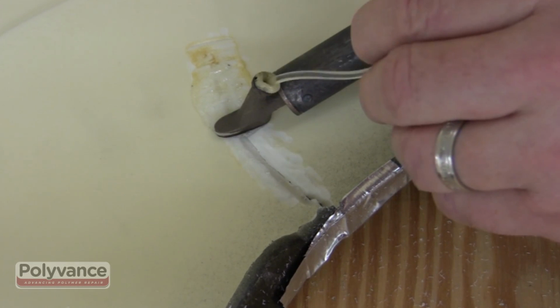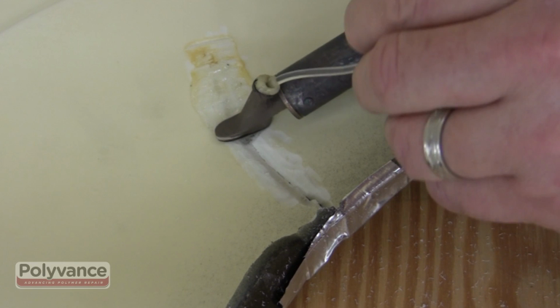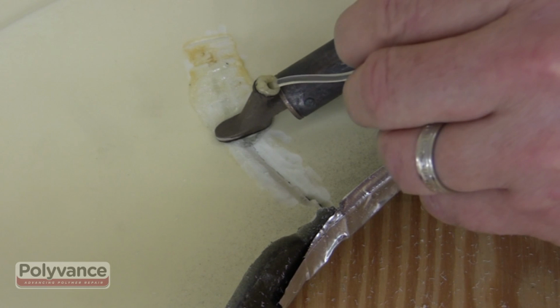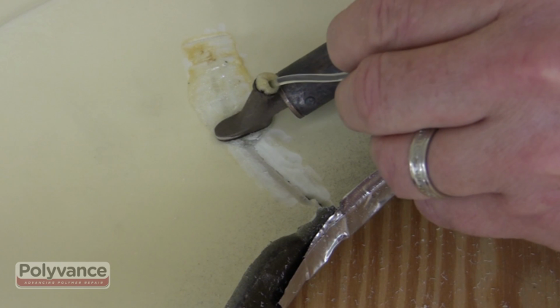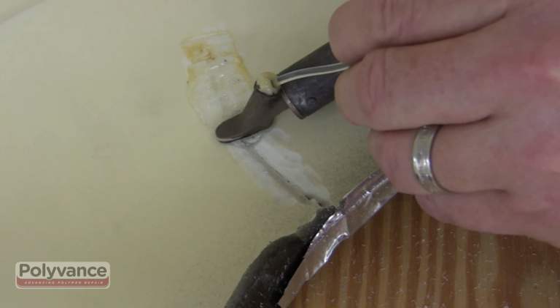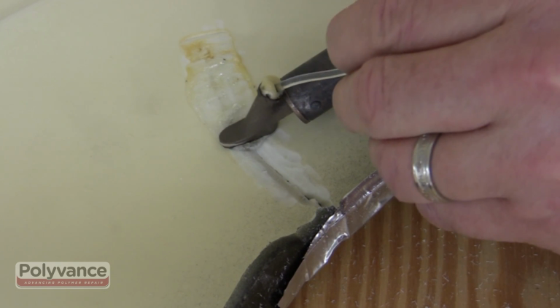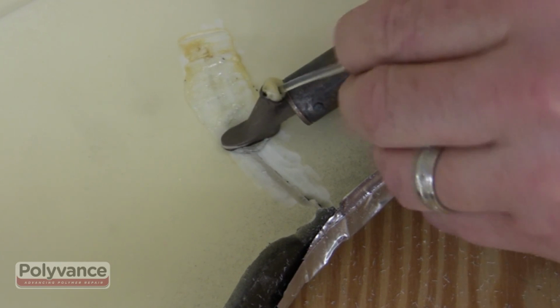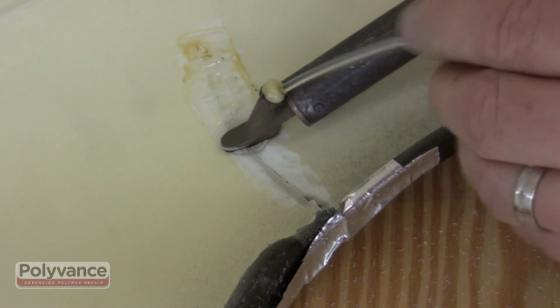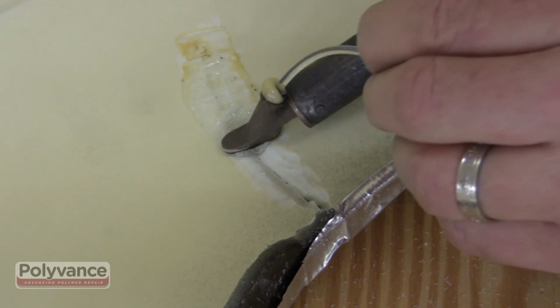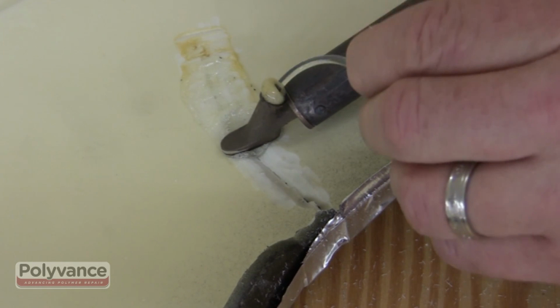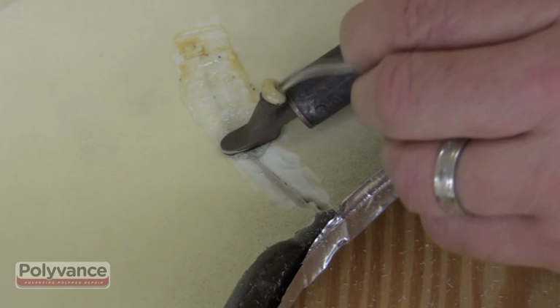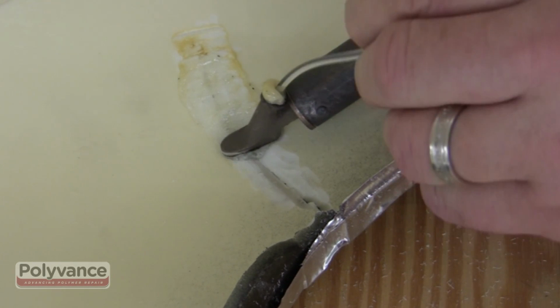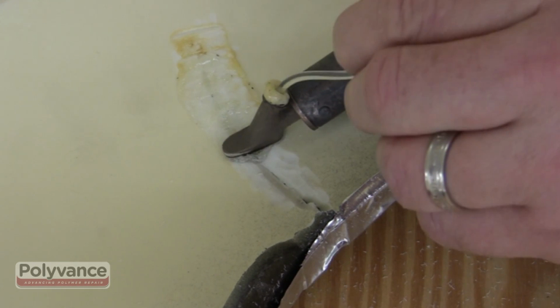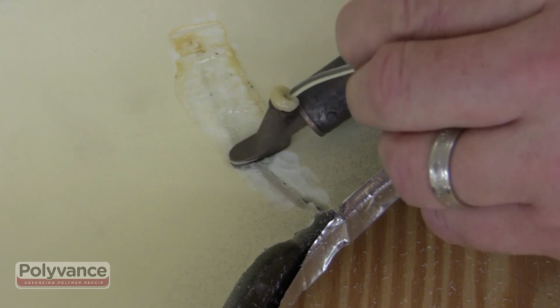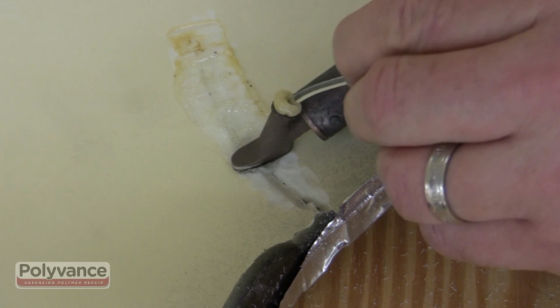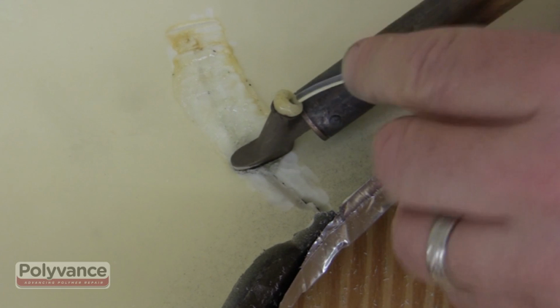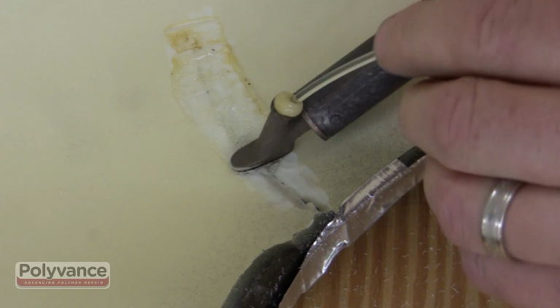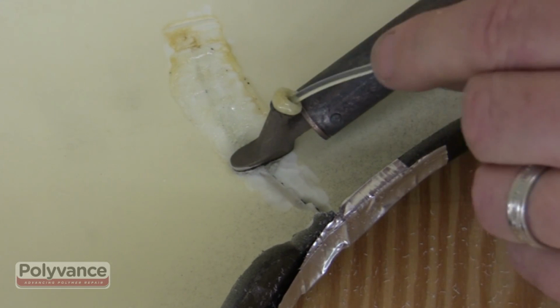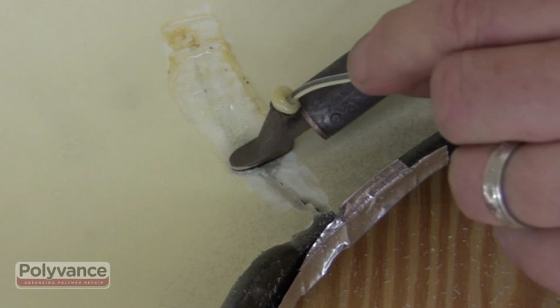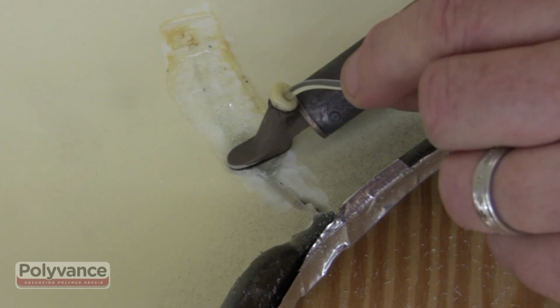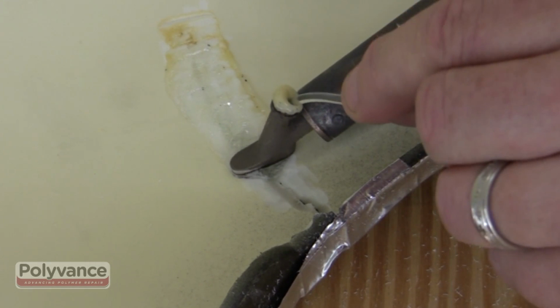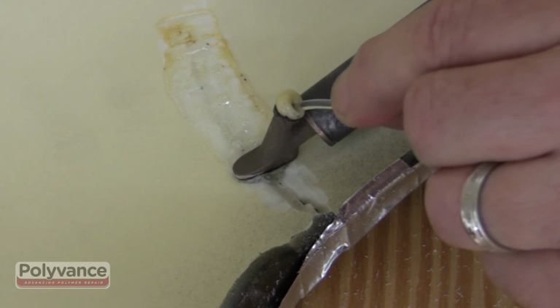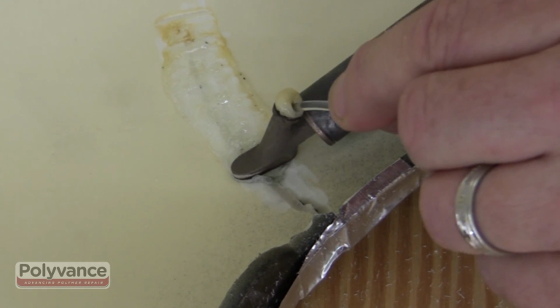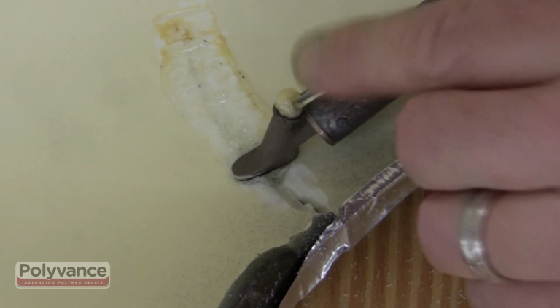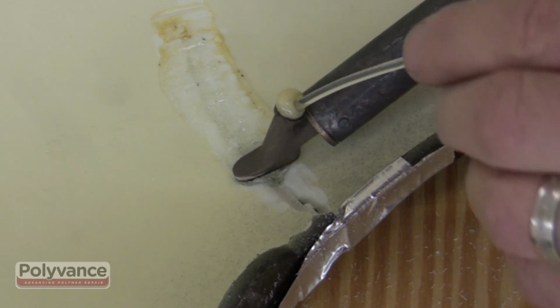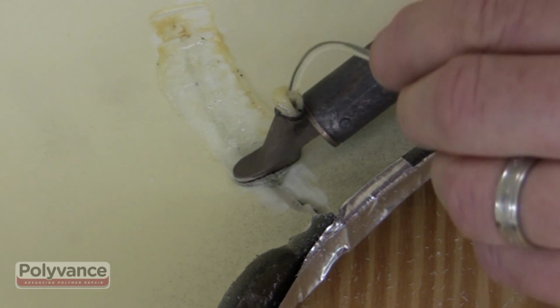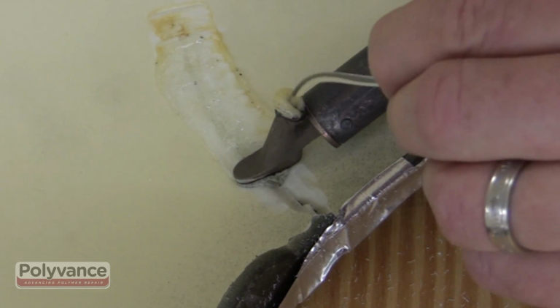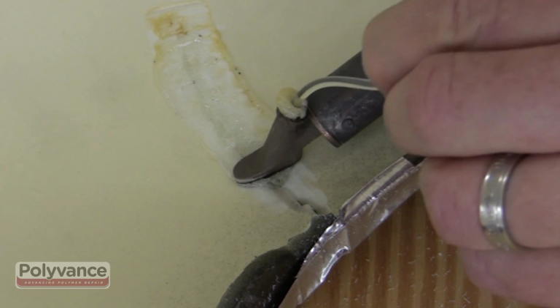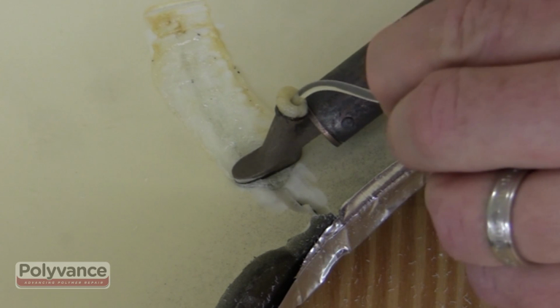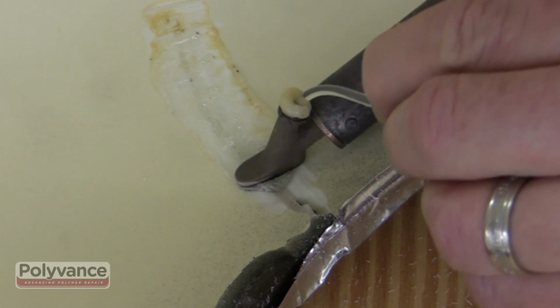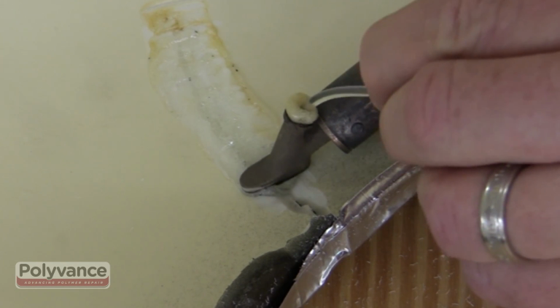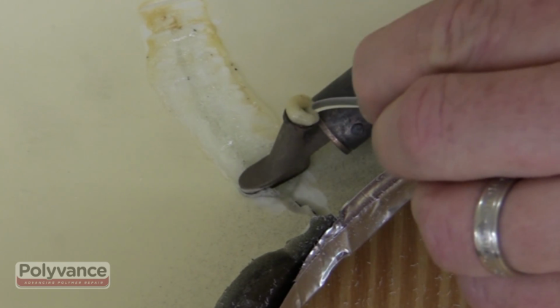The repair on thermoset urethane is not a true fusion weld, but more like a brazing process. The urethane rod should maintain its clear appearance when melting, without excessive smoke, discoloration, or bubbling.